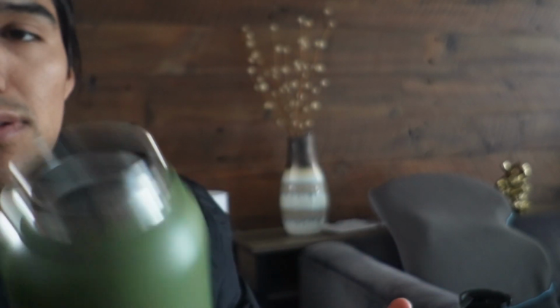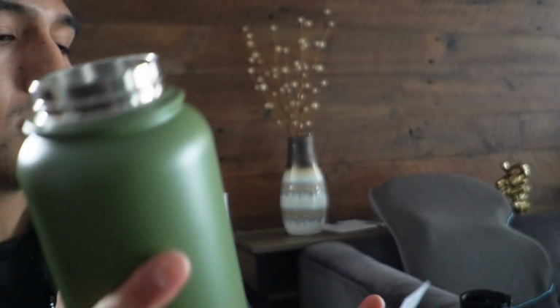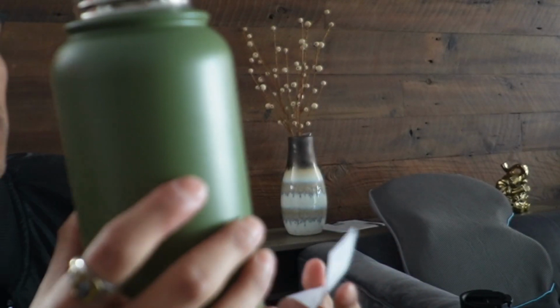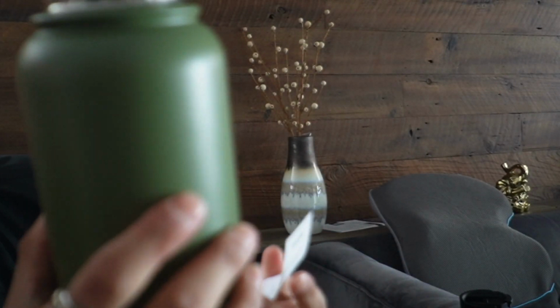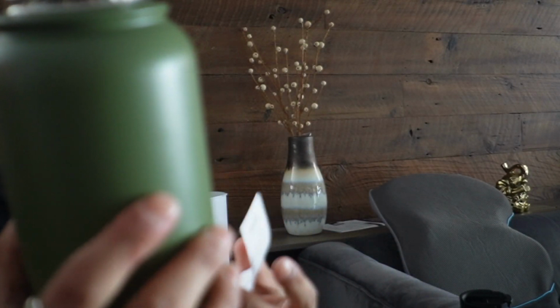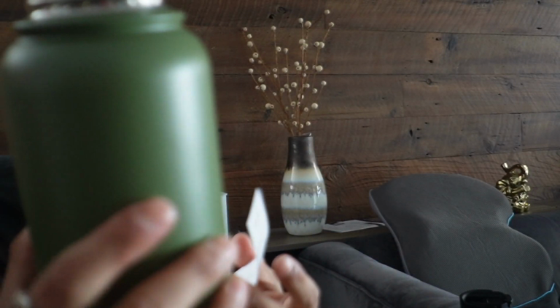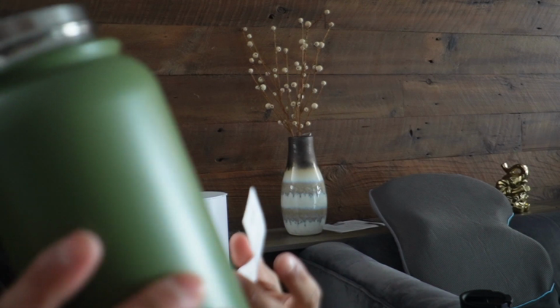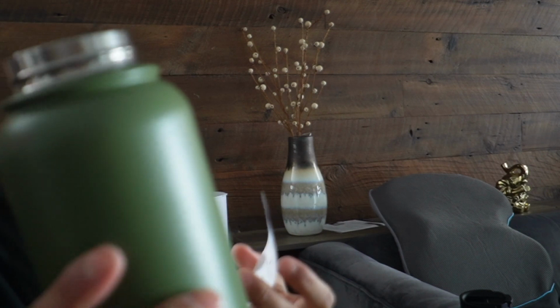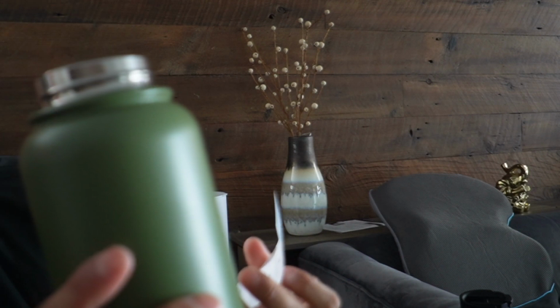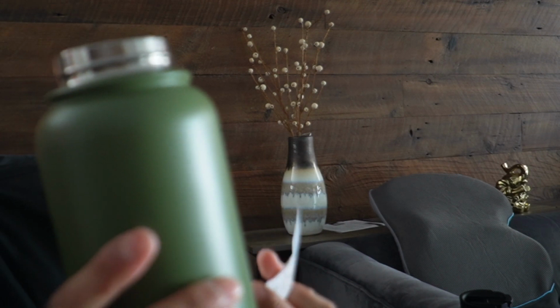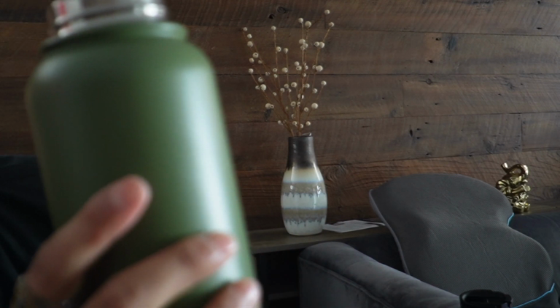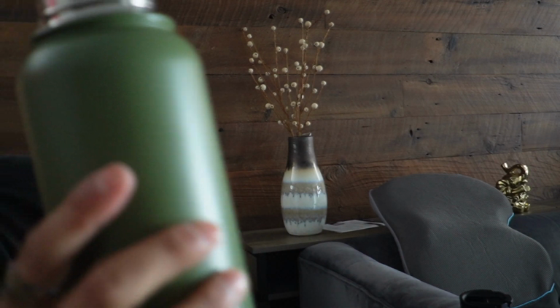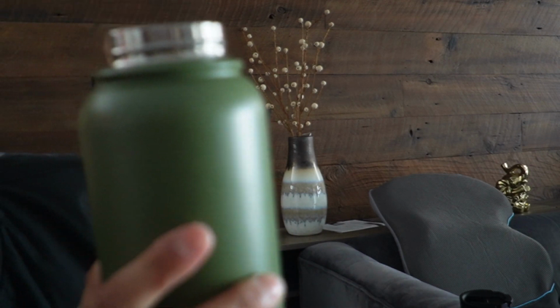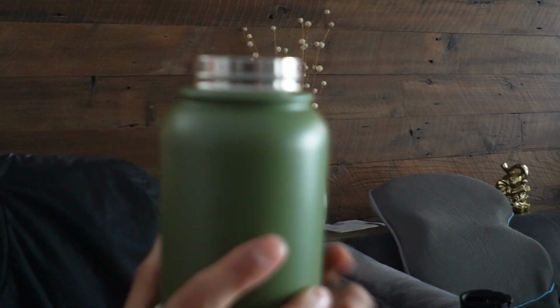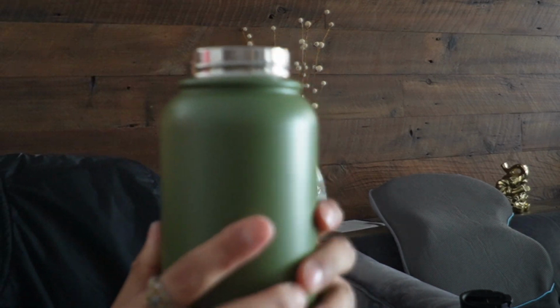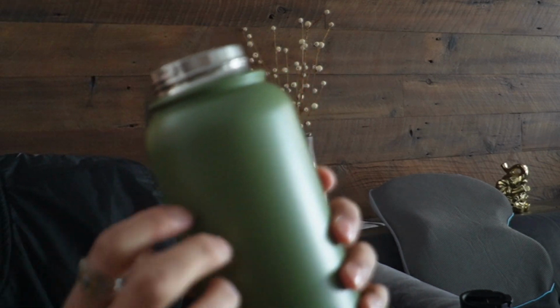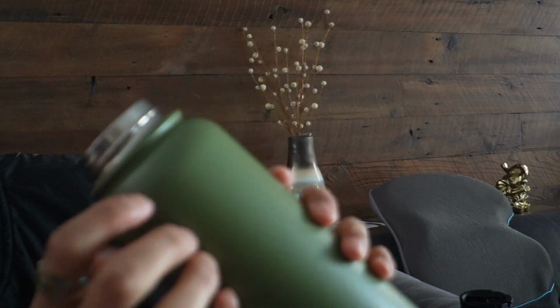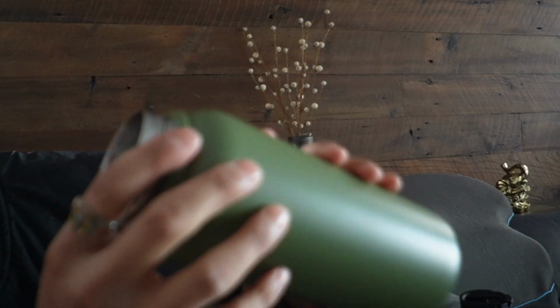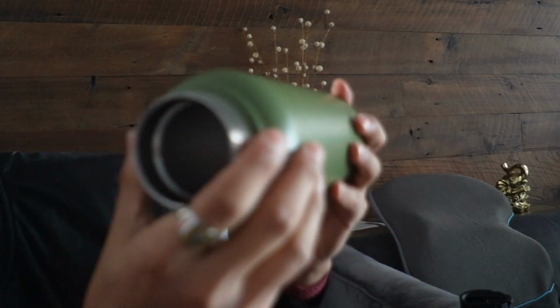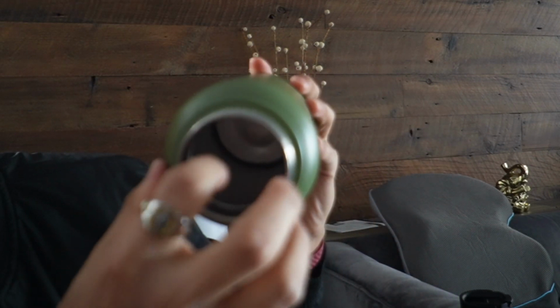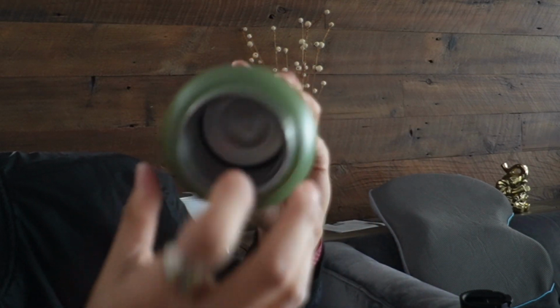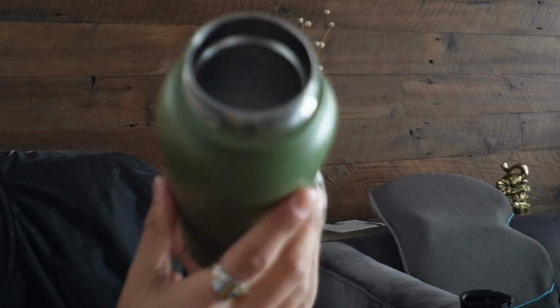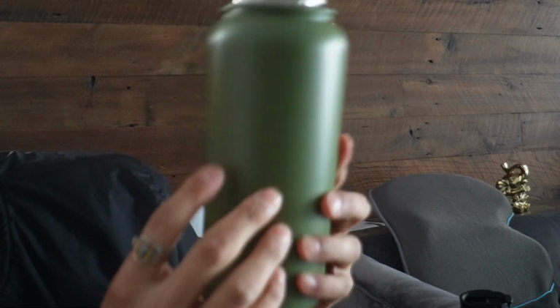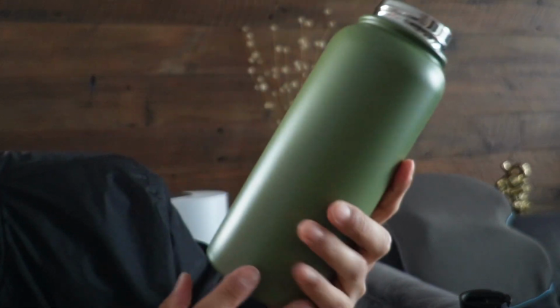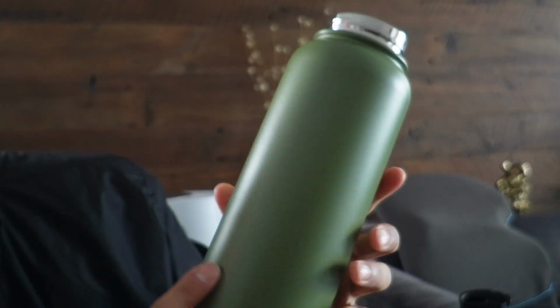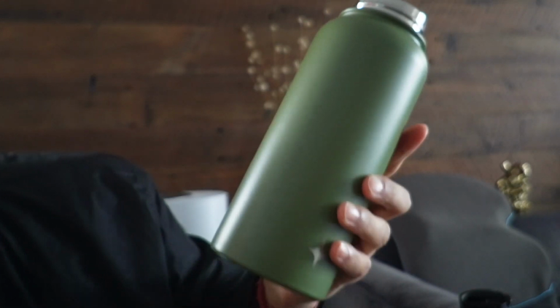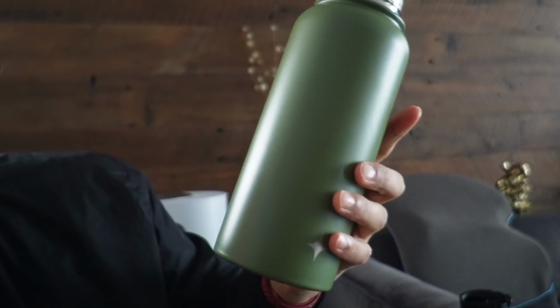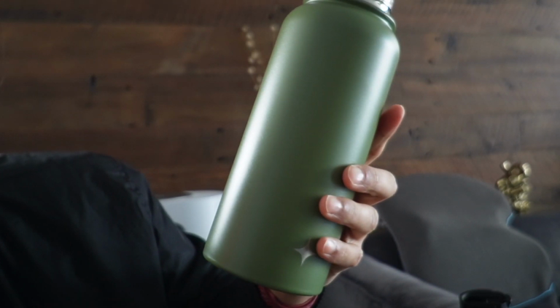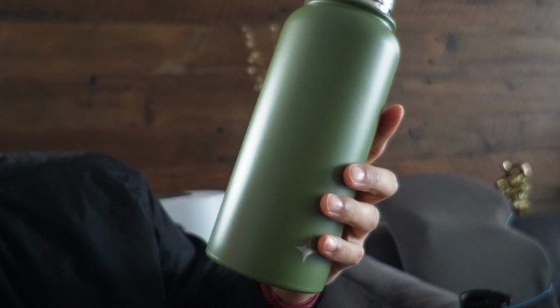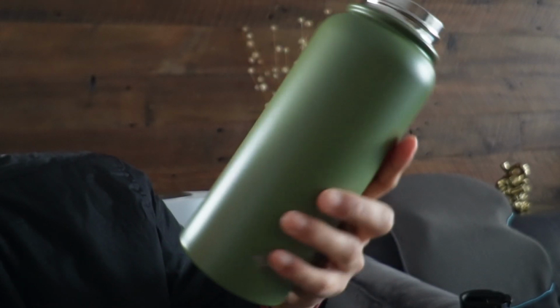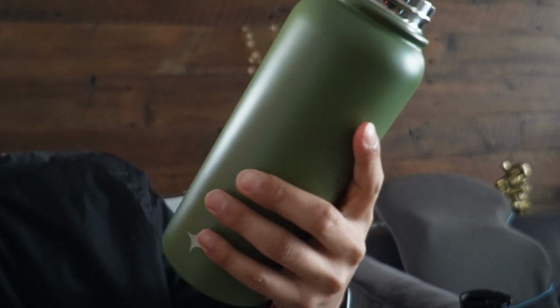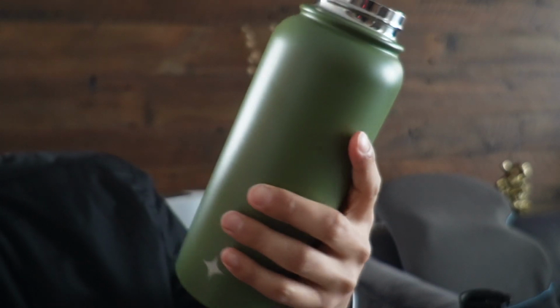So this is going to be double-walled and vacuum insulated. Of course it is BPA free, considering it is metal. And it's going to keep drinks cold or warm for up to 12 hours.